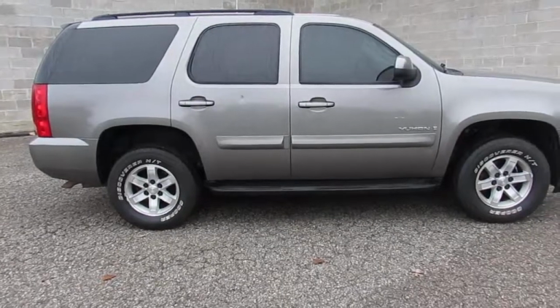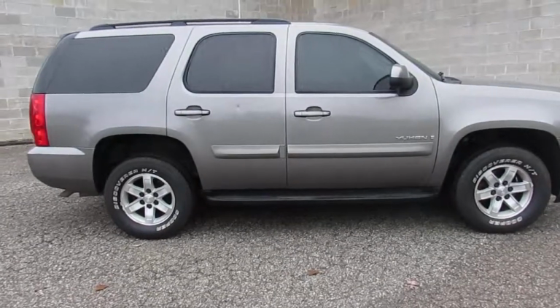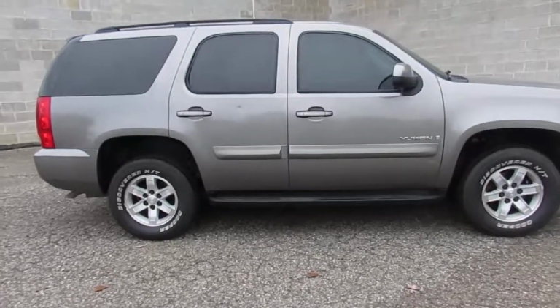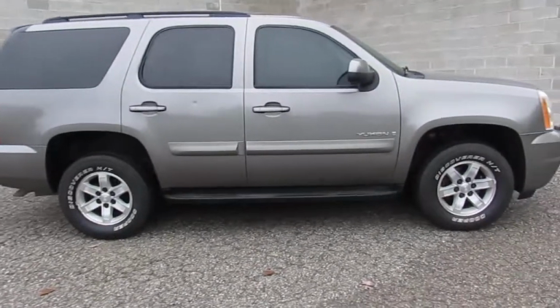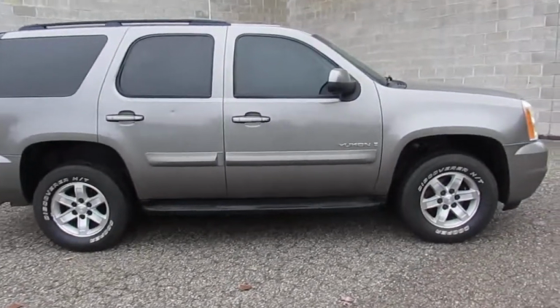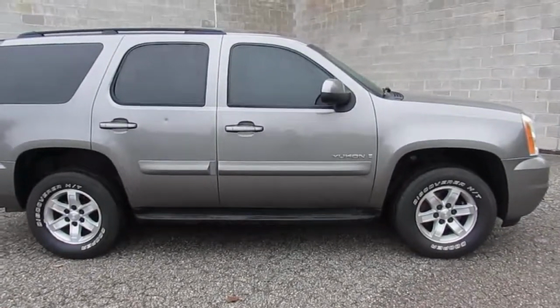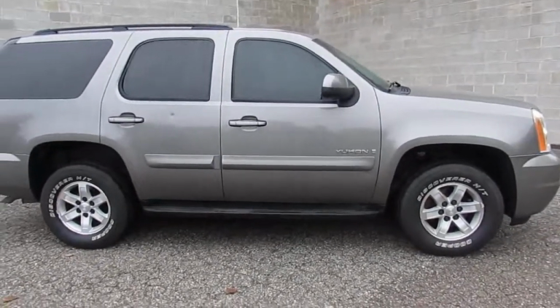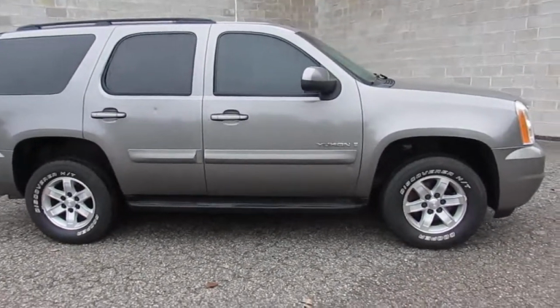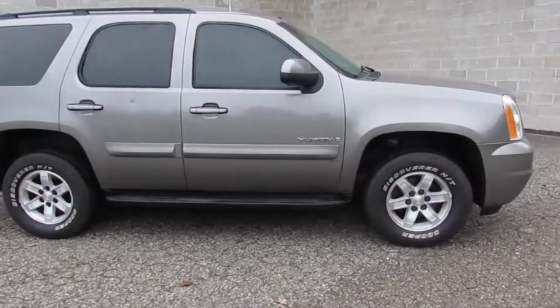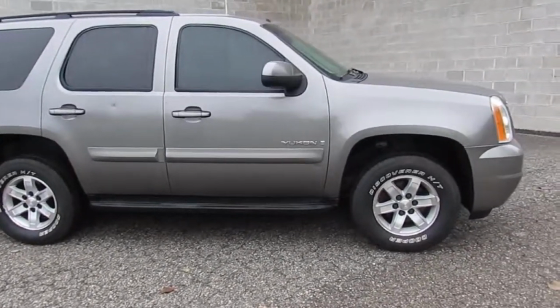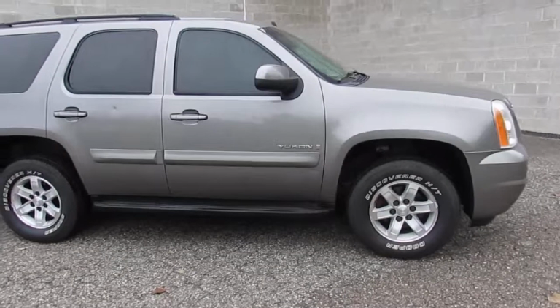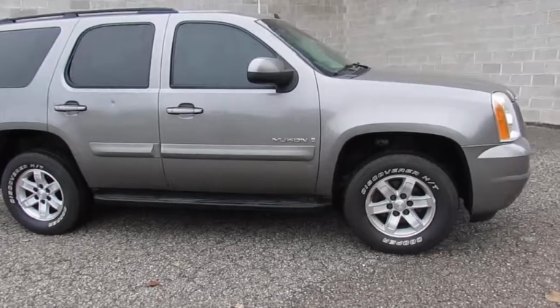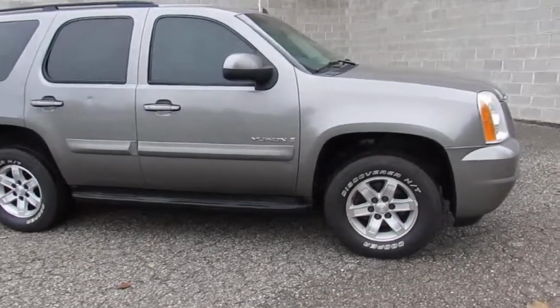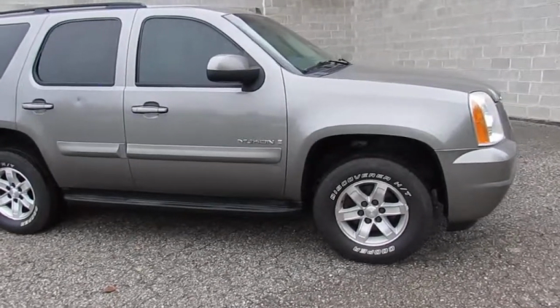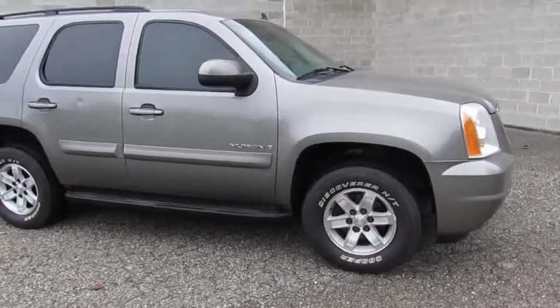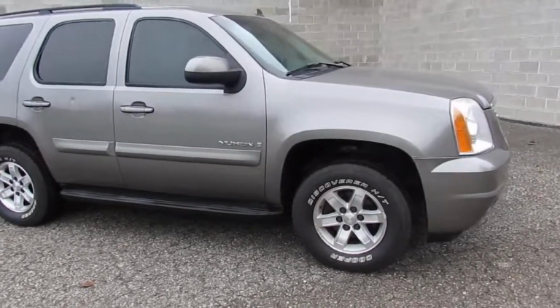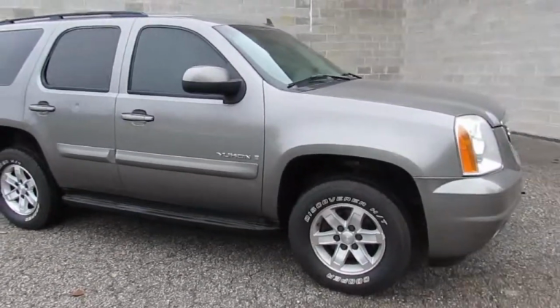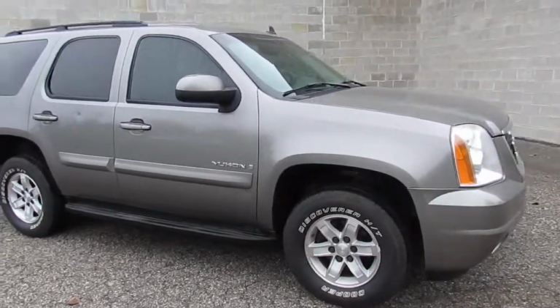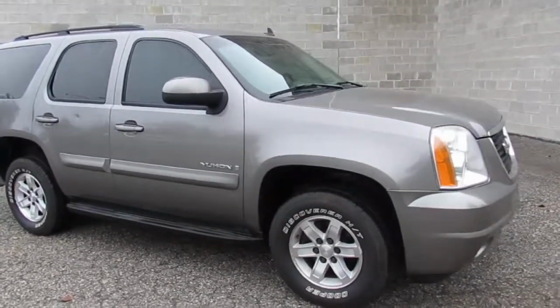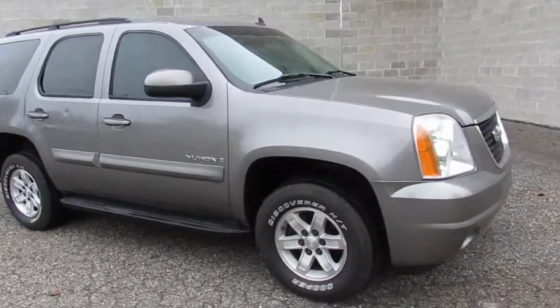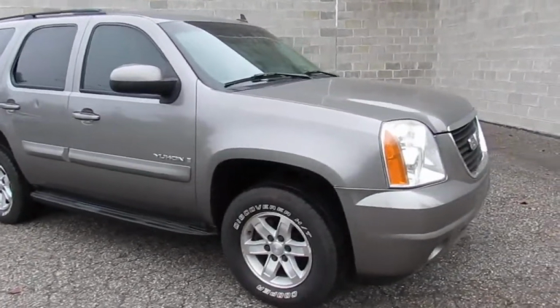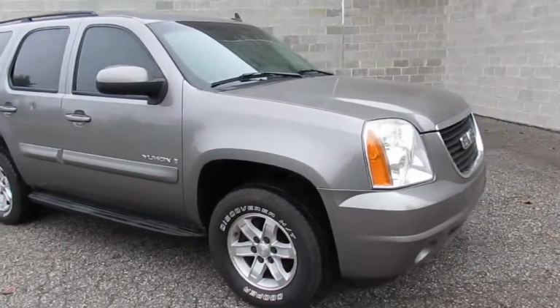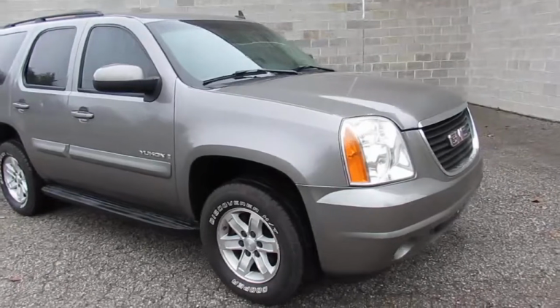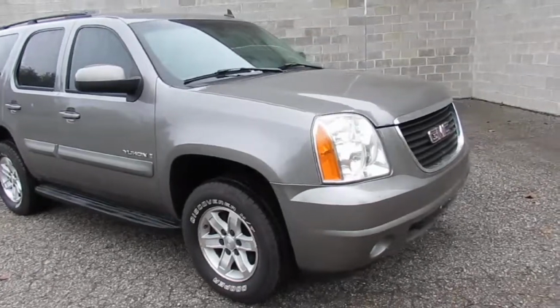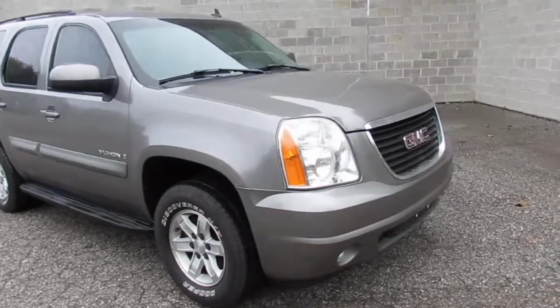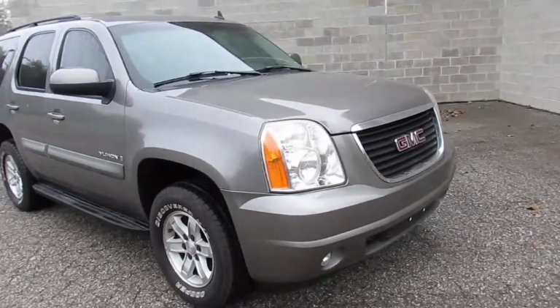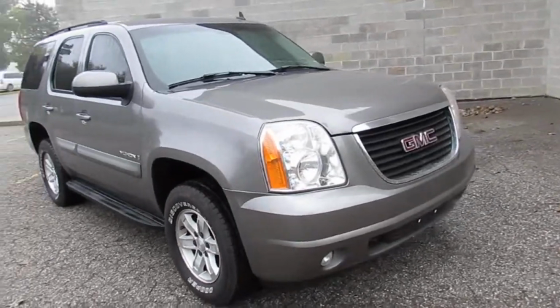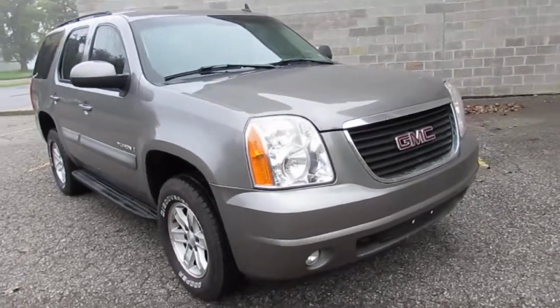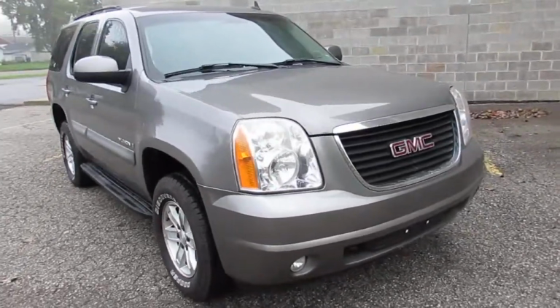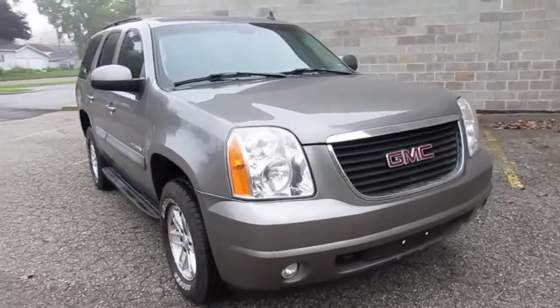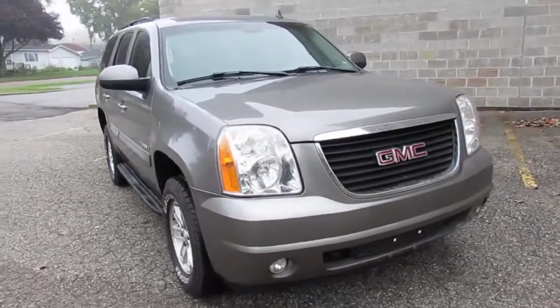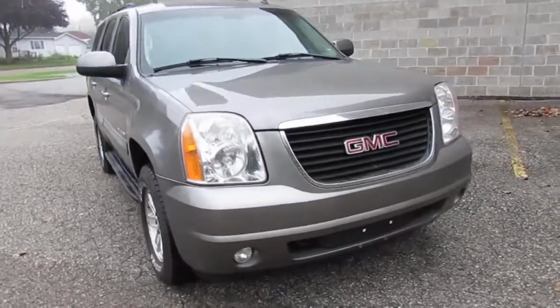Hey guys, it's ApprovalPowerSports.com here. We don't handle a lot of vehicles, but when we do, we get nice ones. This one here is a super clean 2008 GMC Yukon SLE.